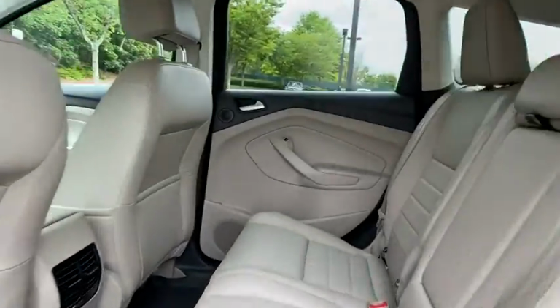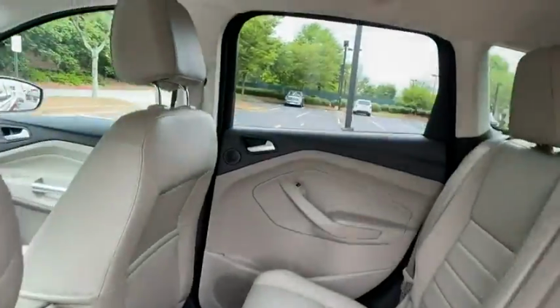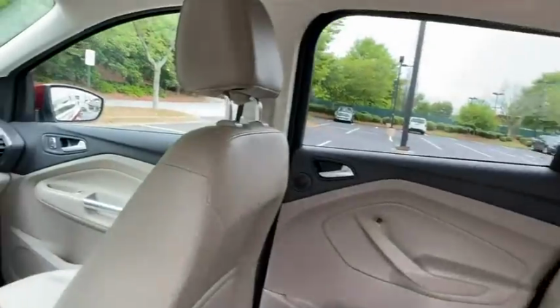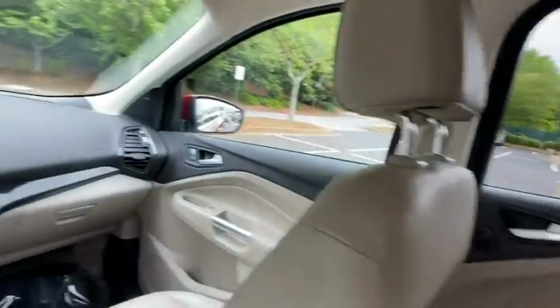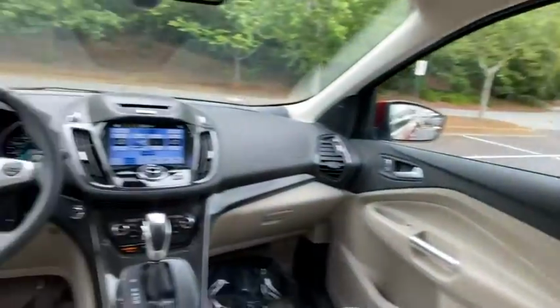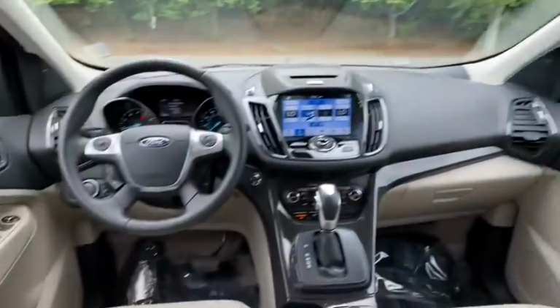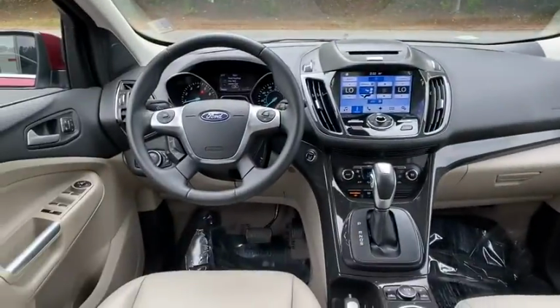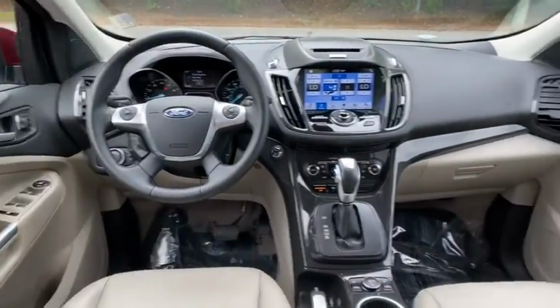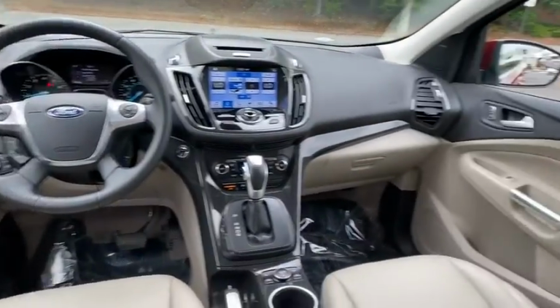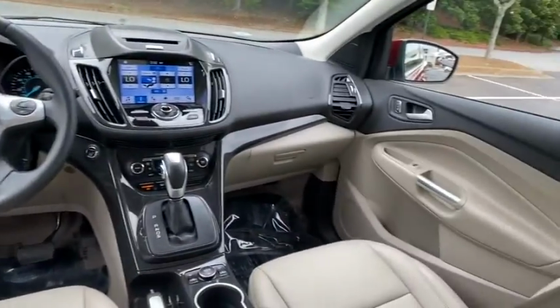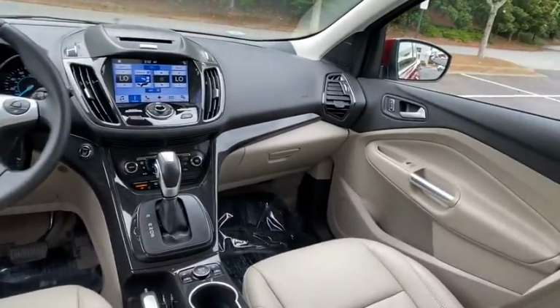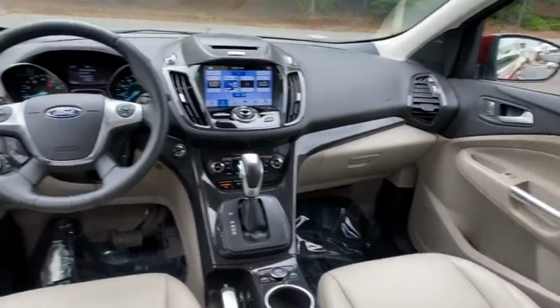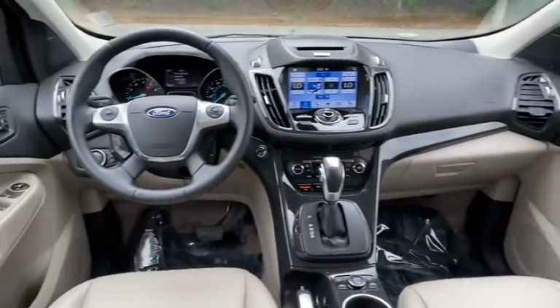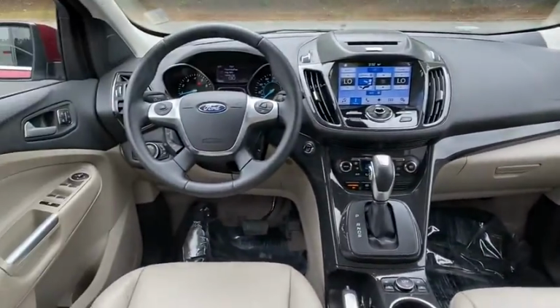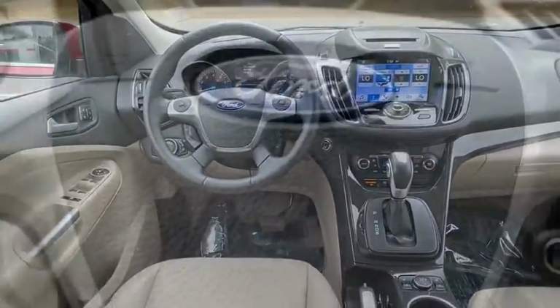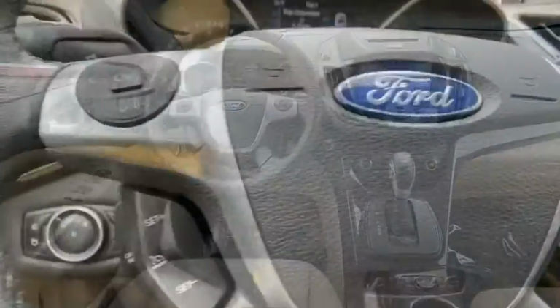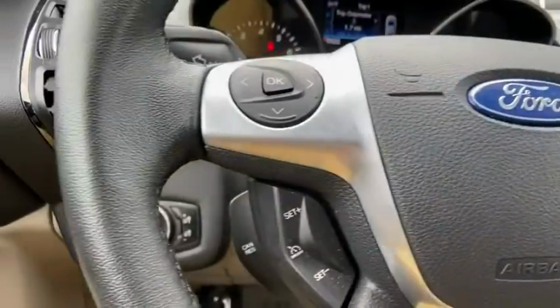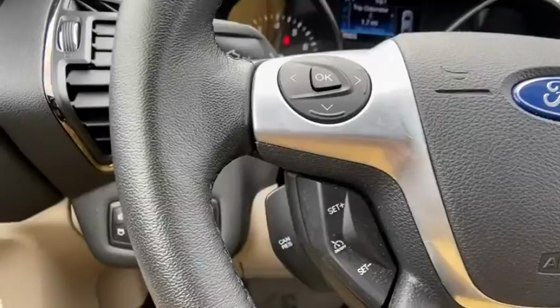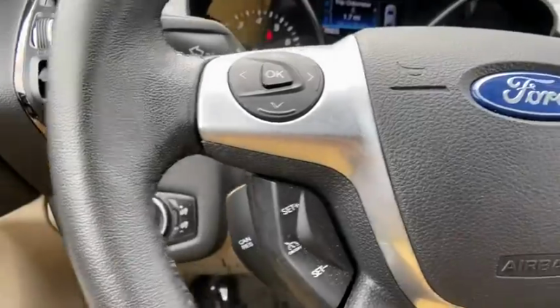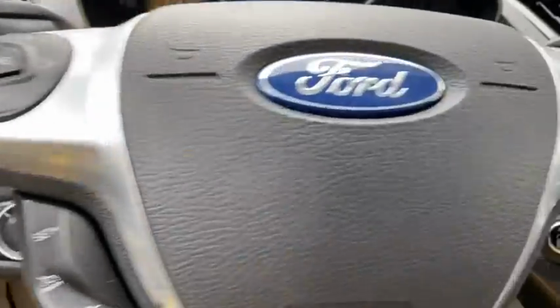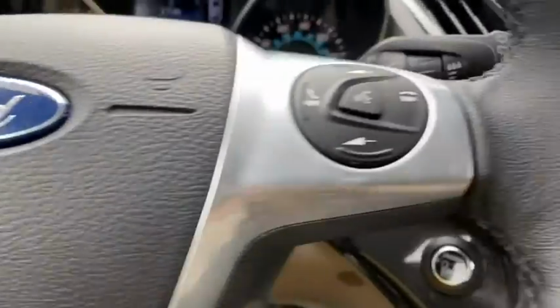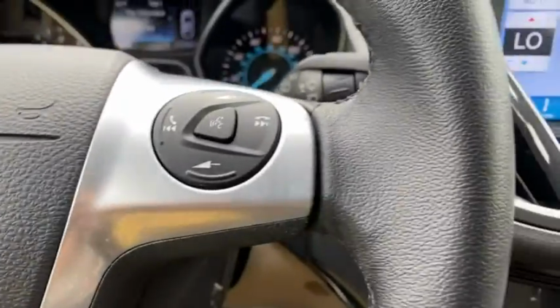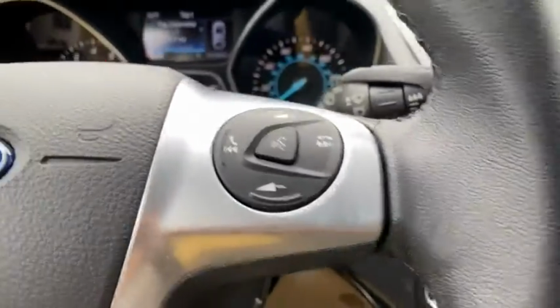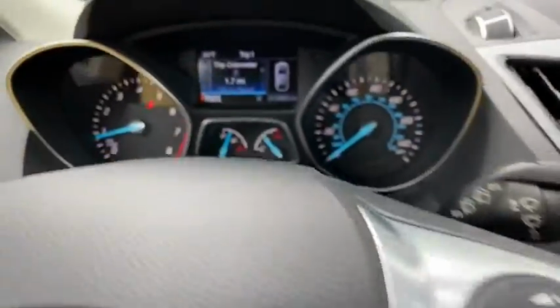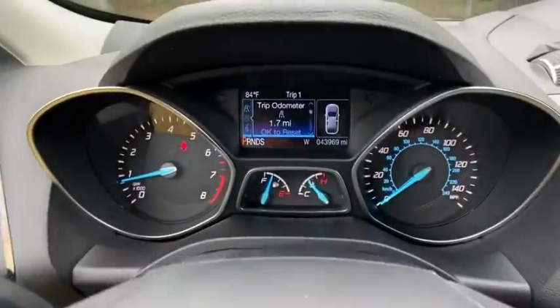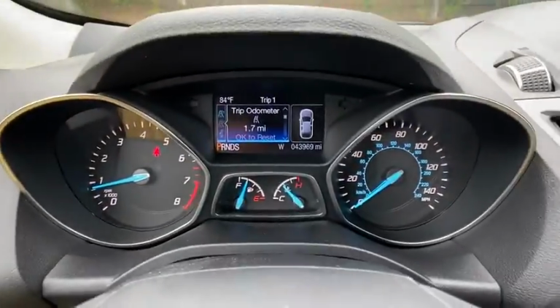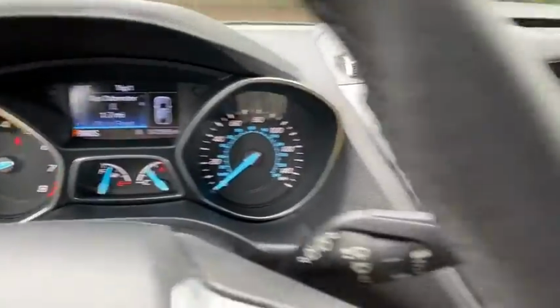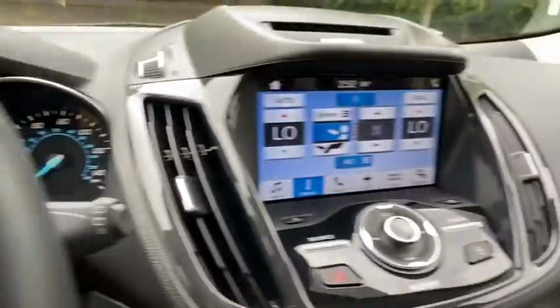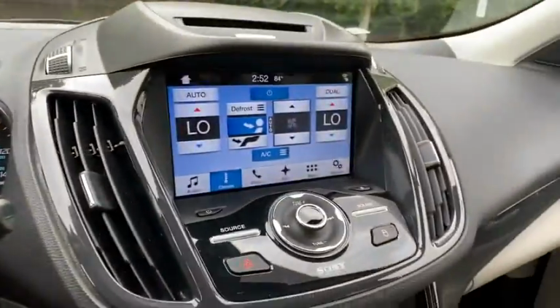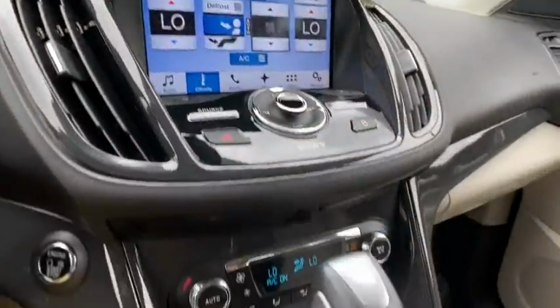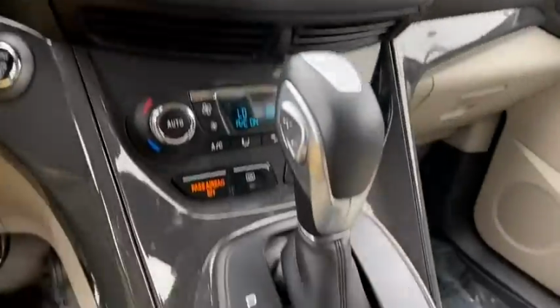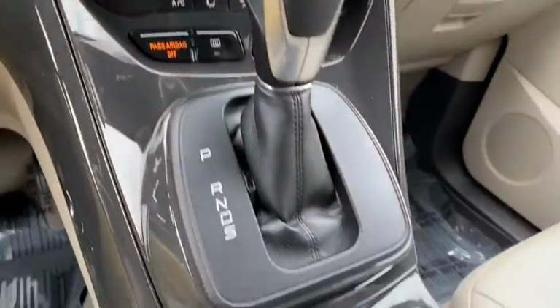Rear window defroster, power windows, compass, trip computer, security system, CD player, electronic stability control, heated front seats, fog lights, tachometer.